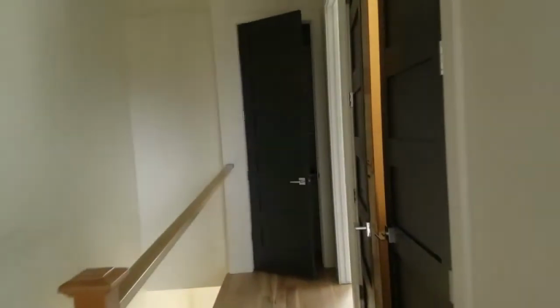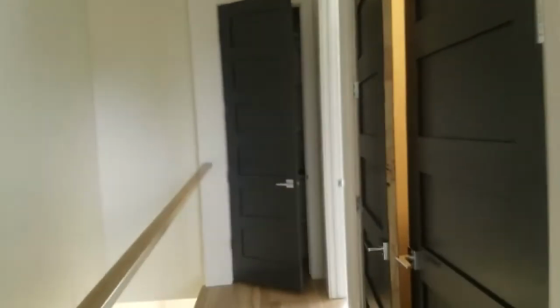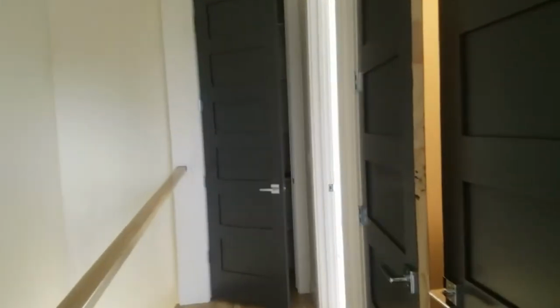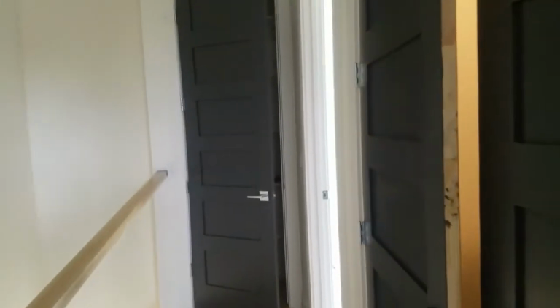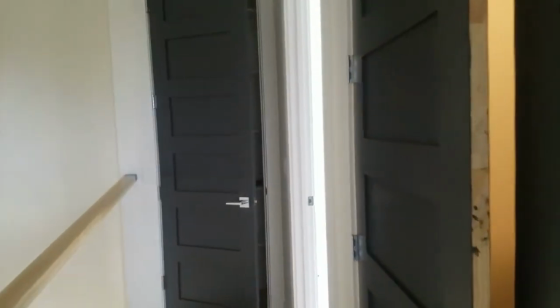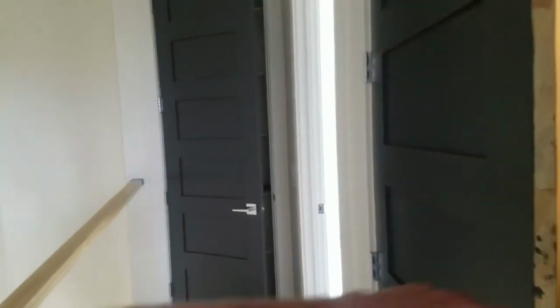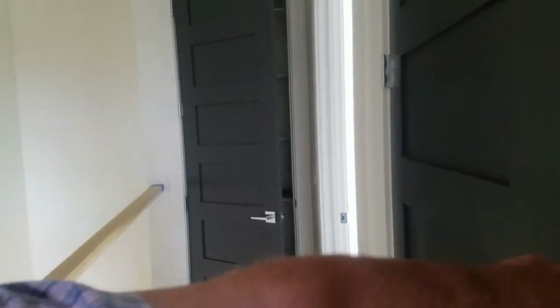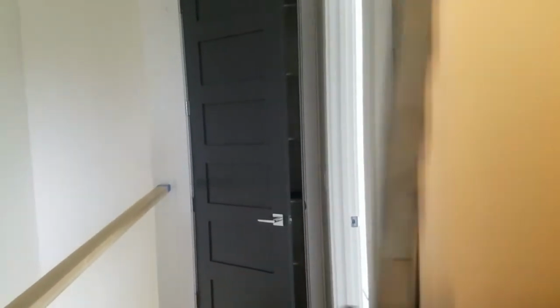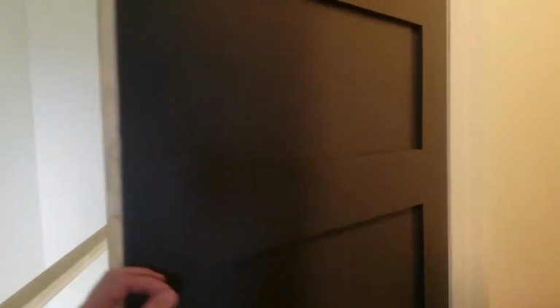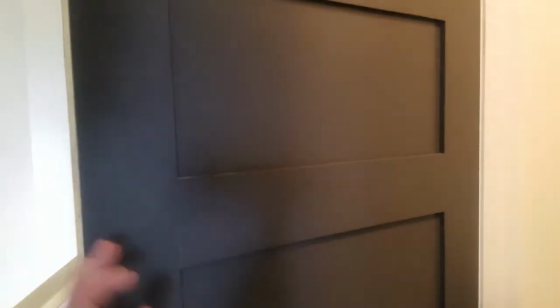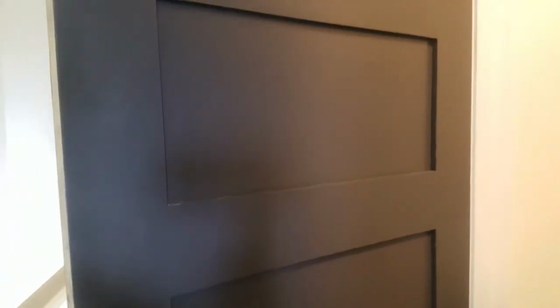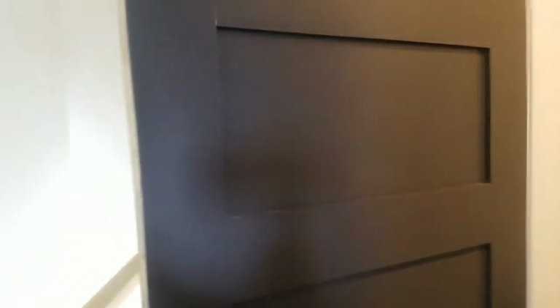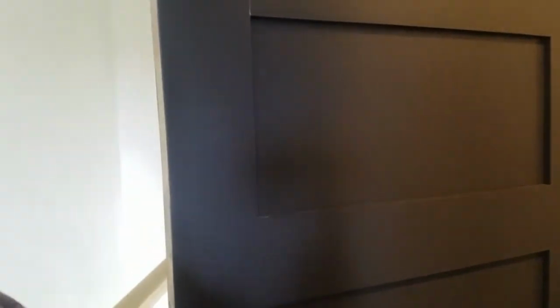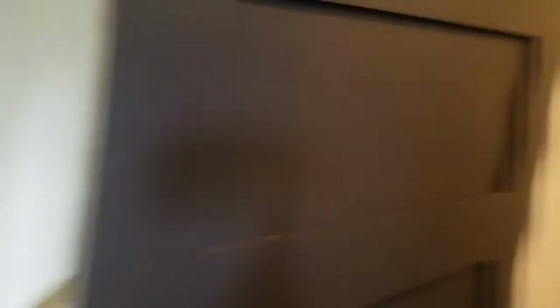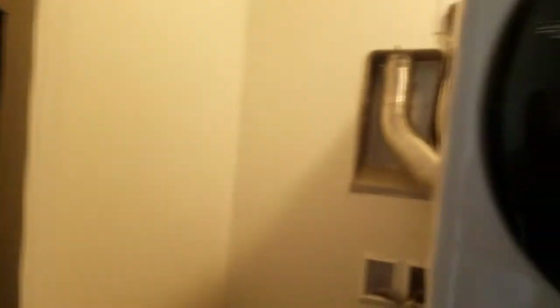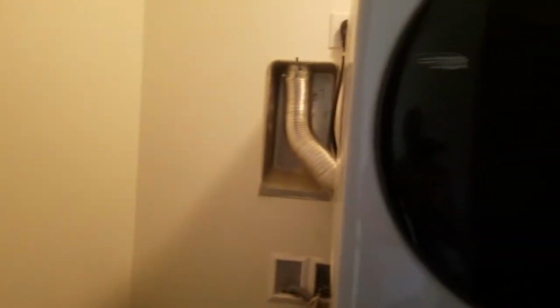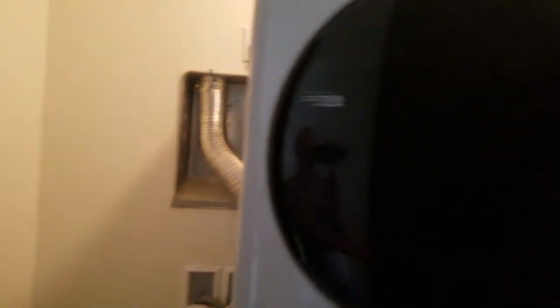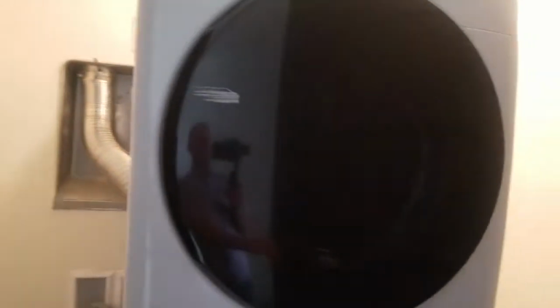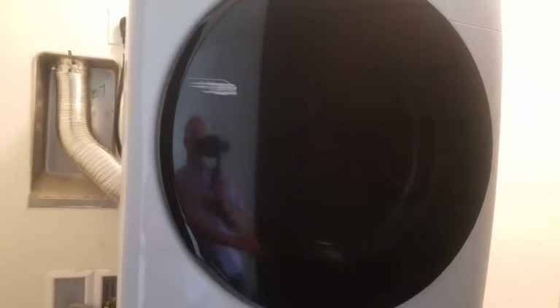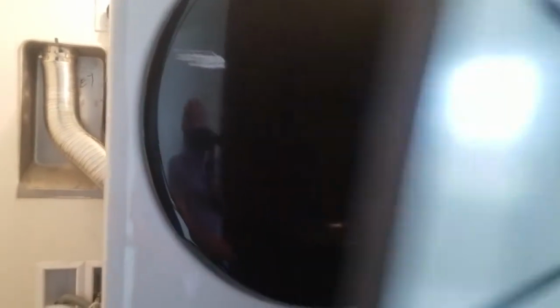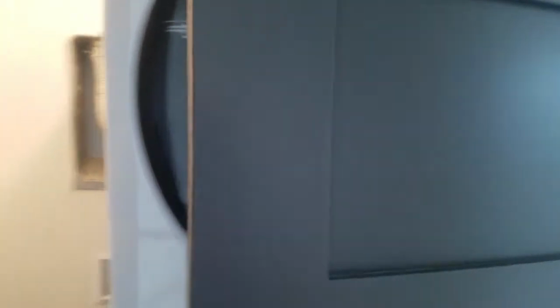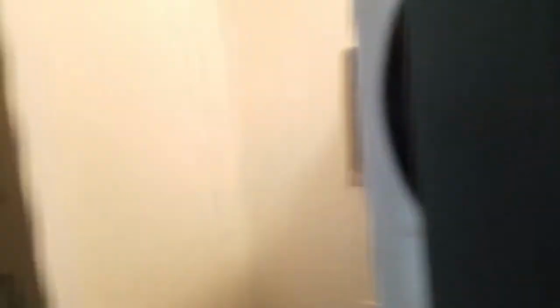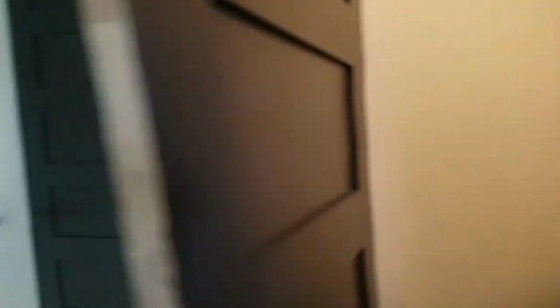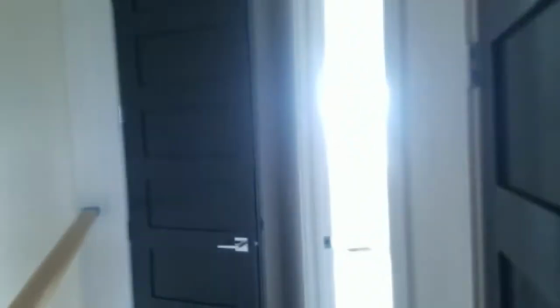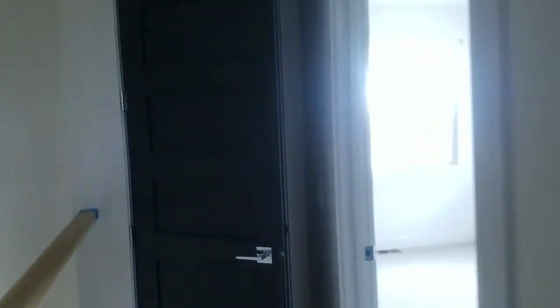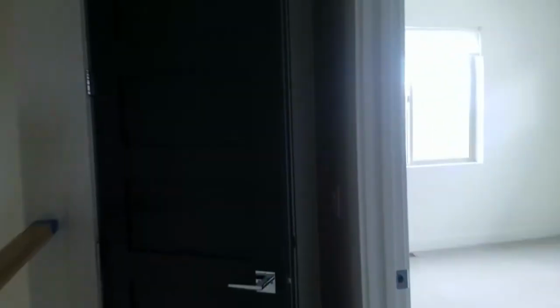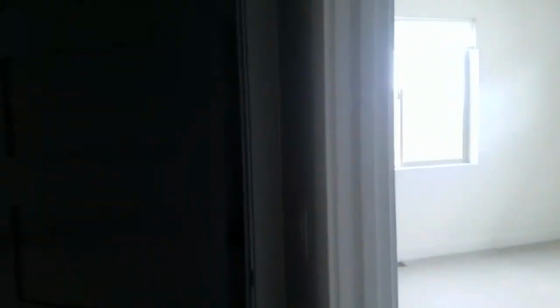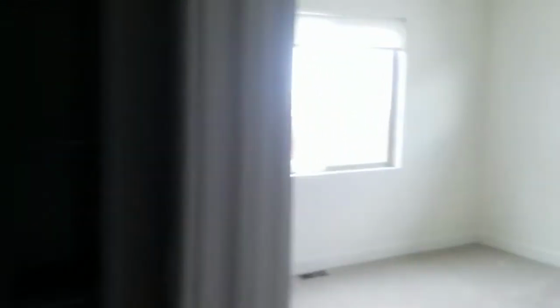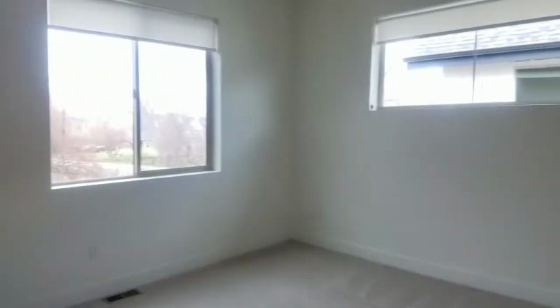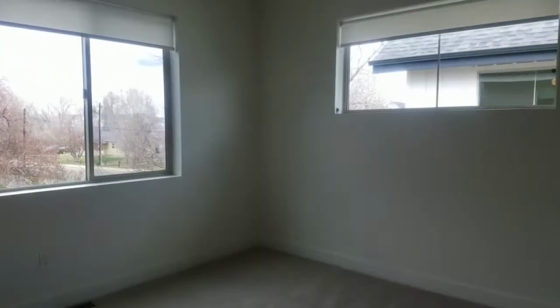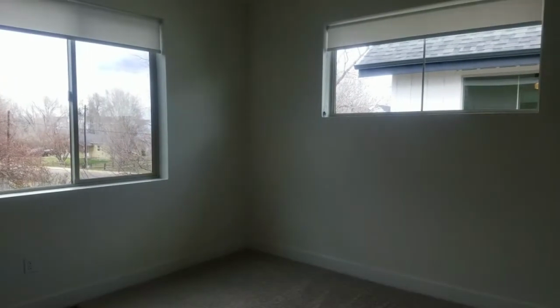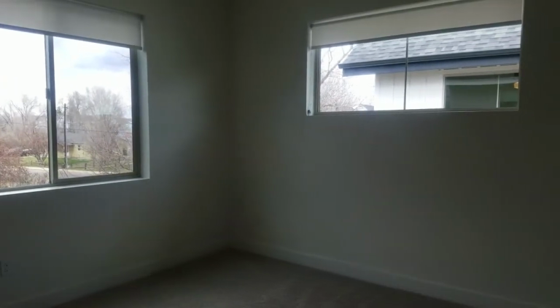This is our laundry — clothes washer, clothes dryer right here. And this is the master bedroom.